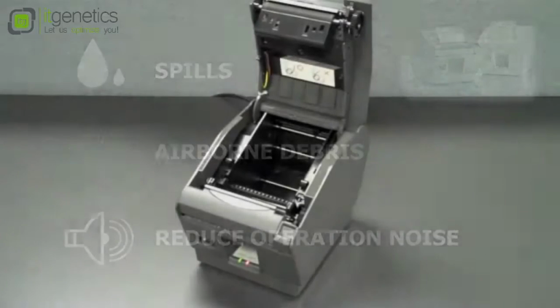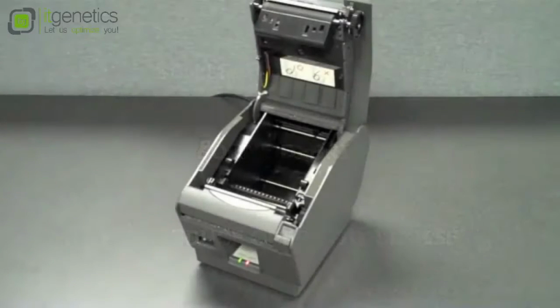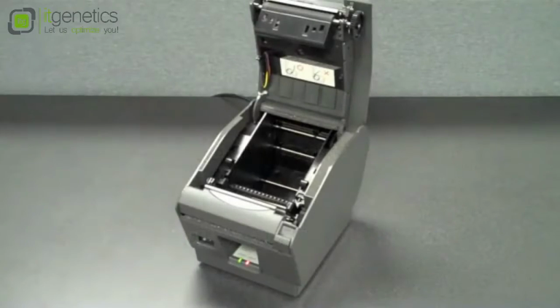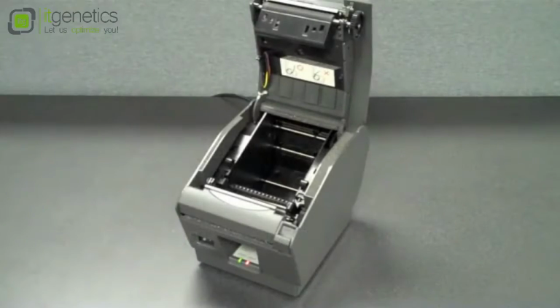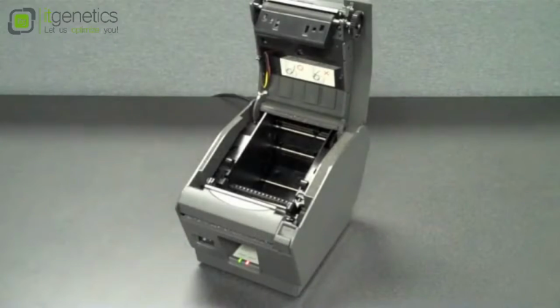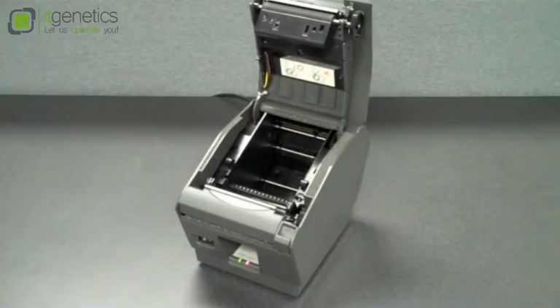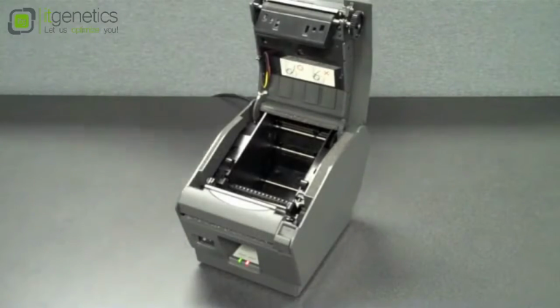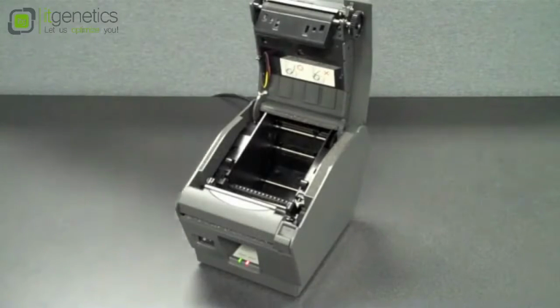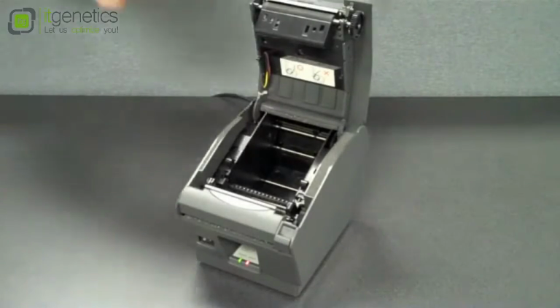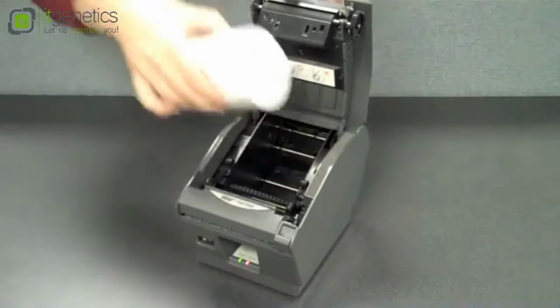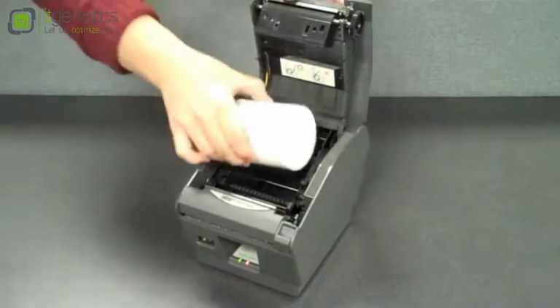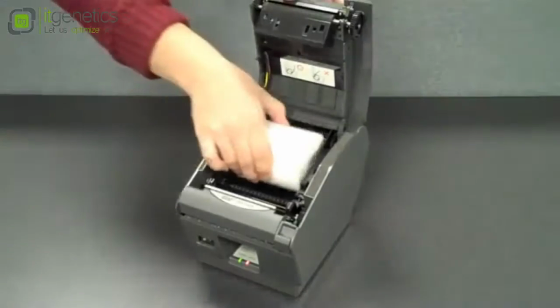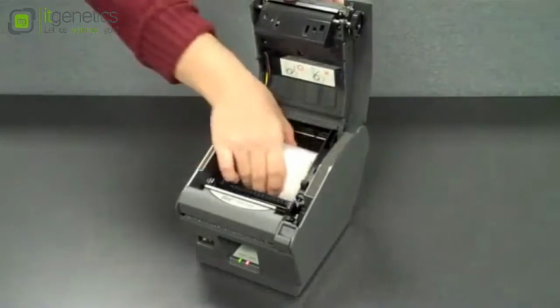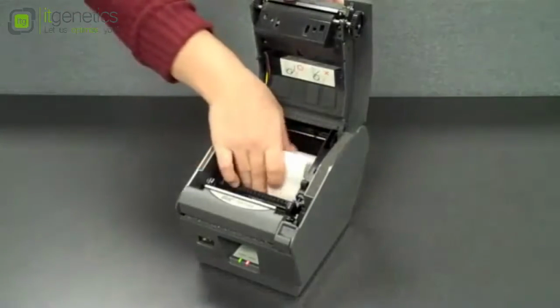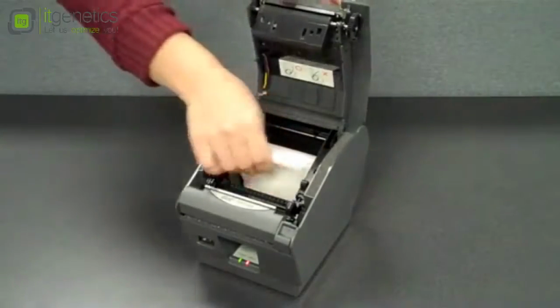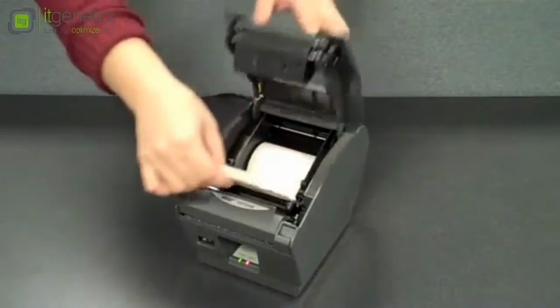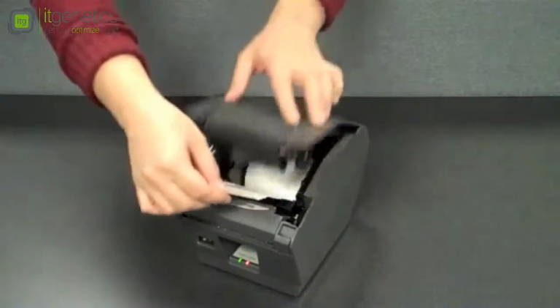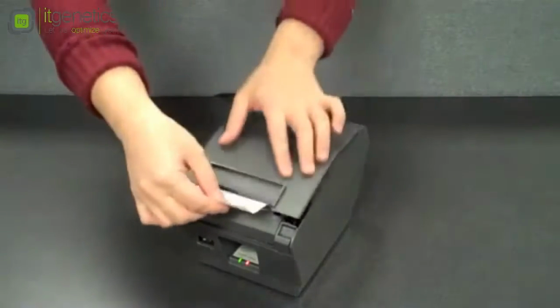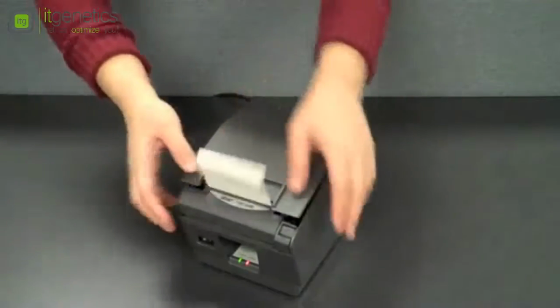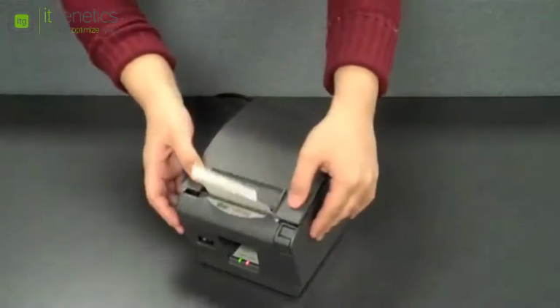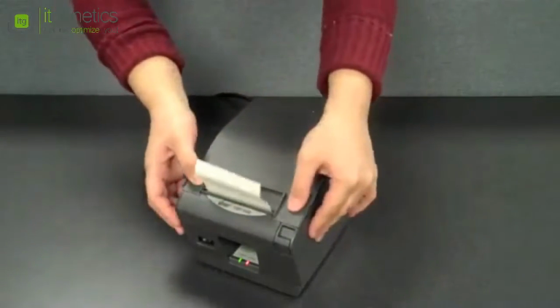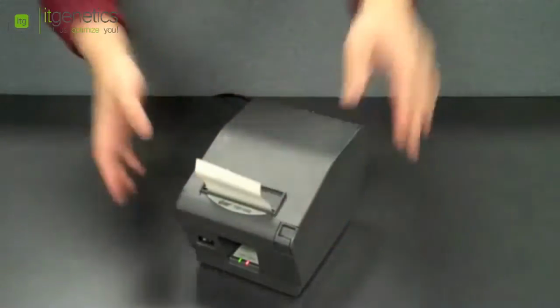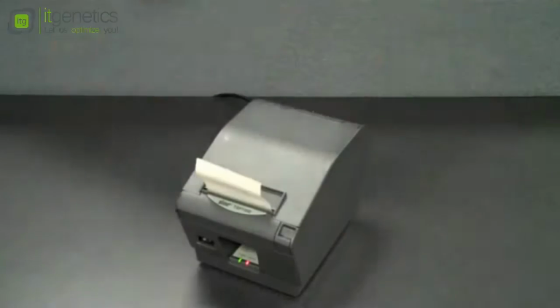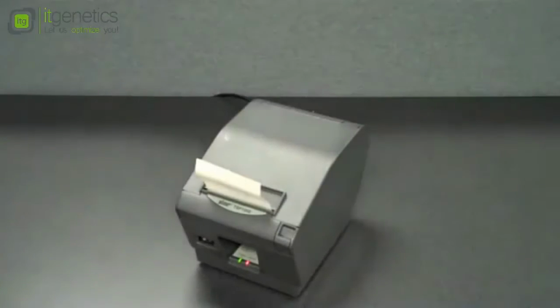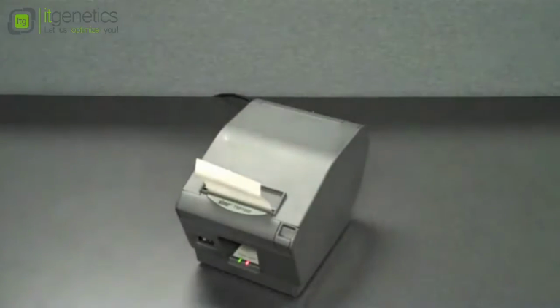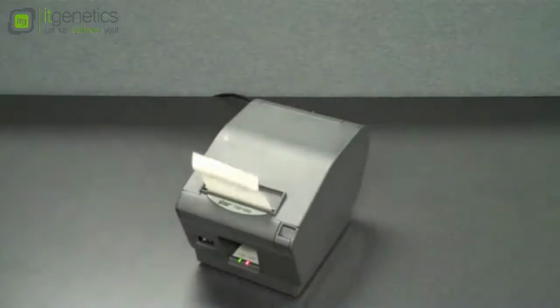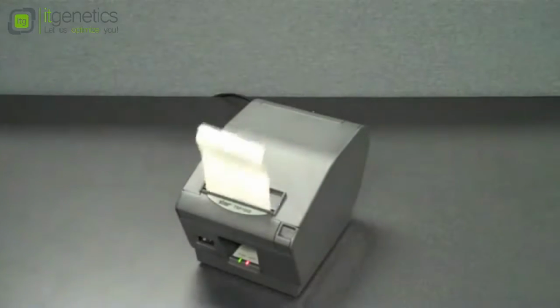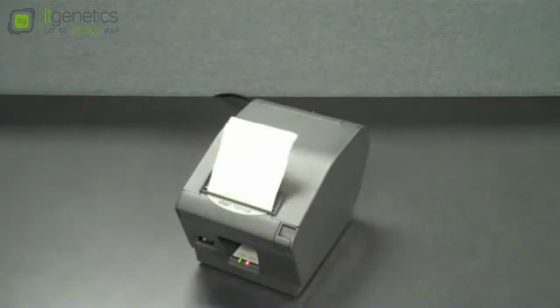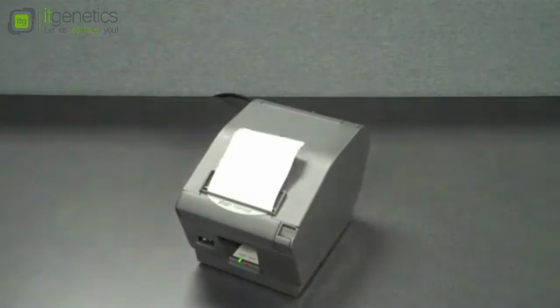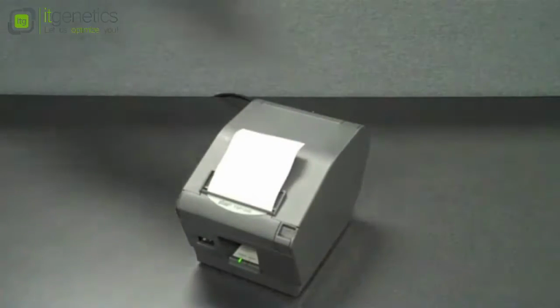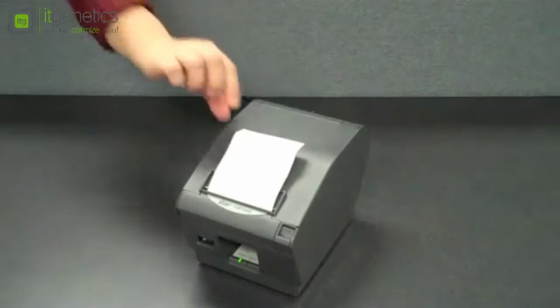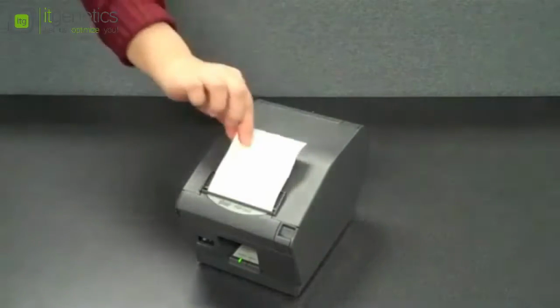A clamshell drop-in and print design allows for easy paper loading. Simply open the printer, drop the roll in place, close the cover, and print away.